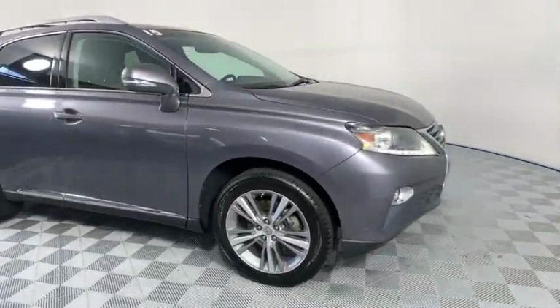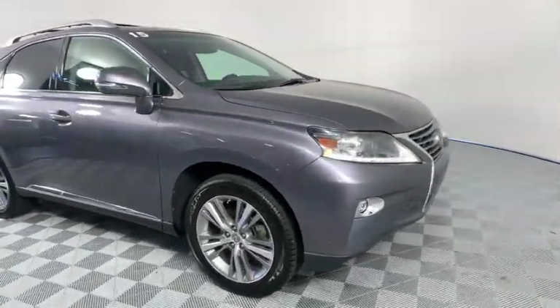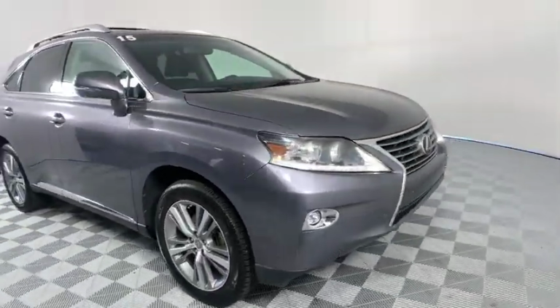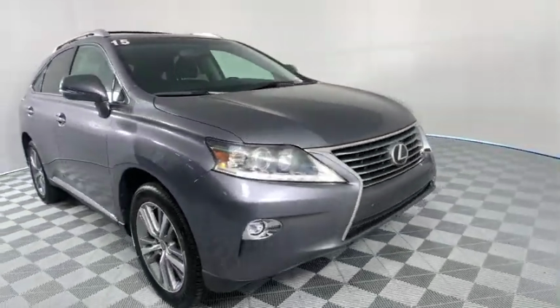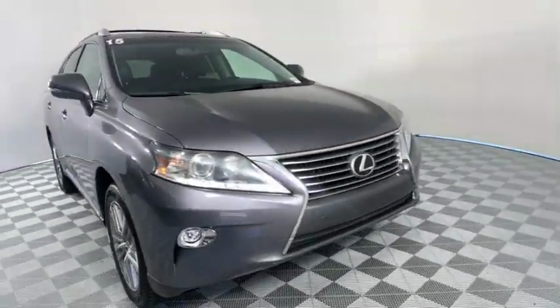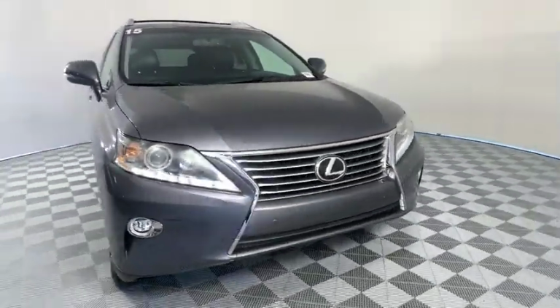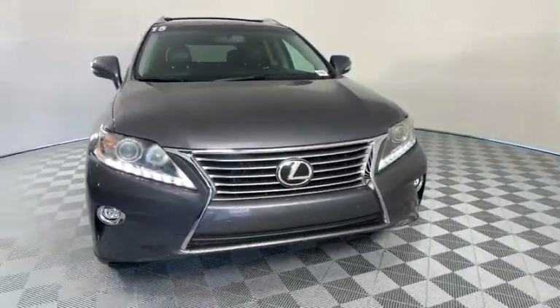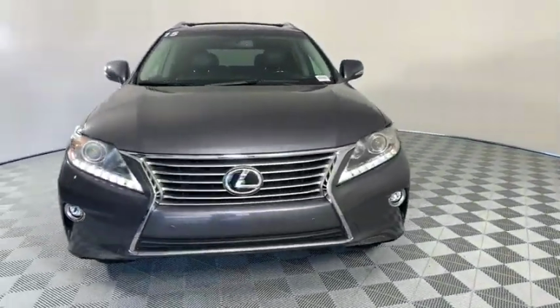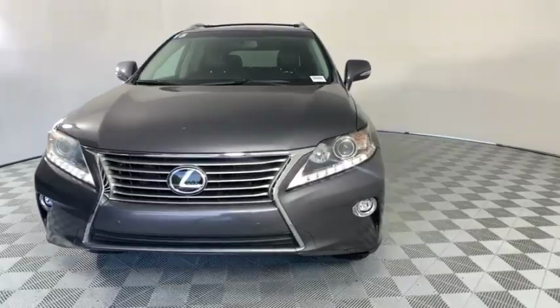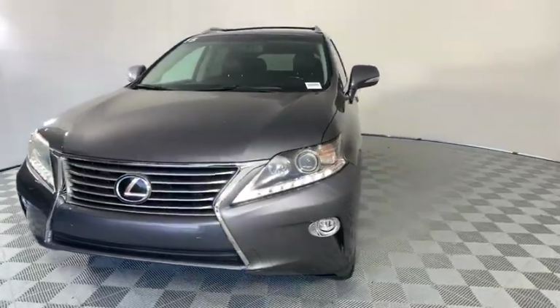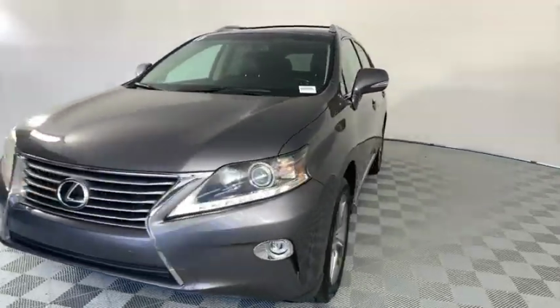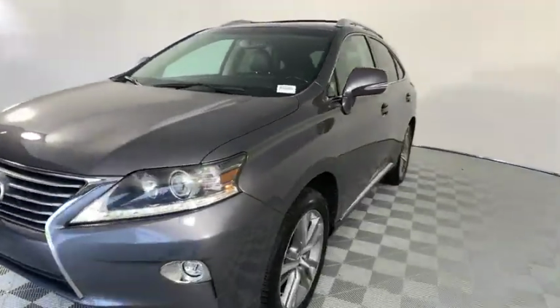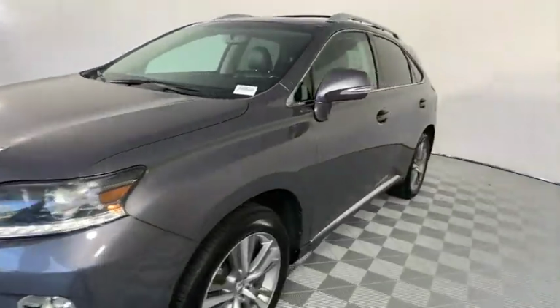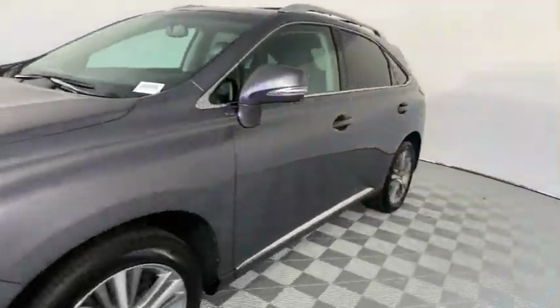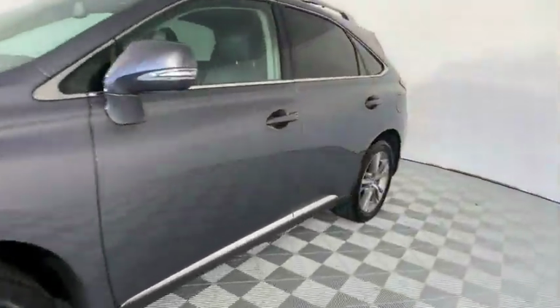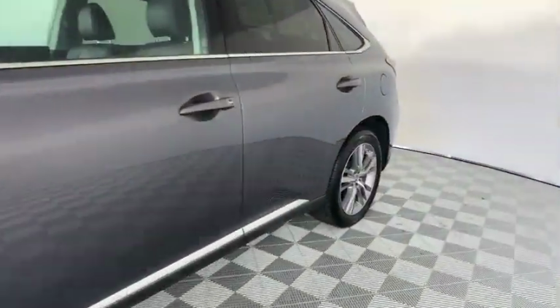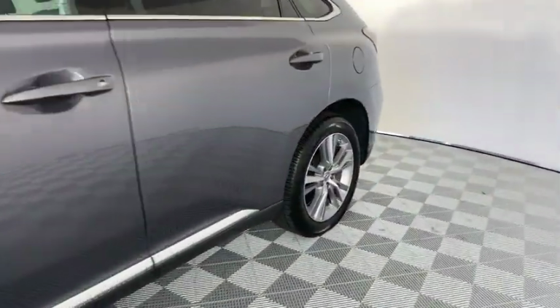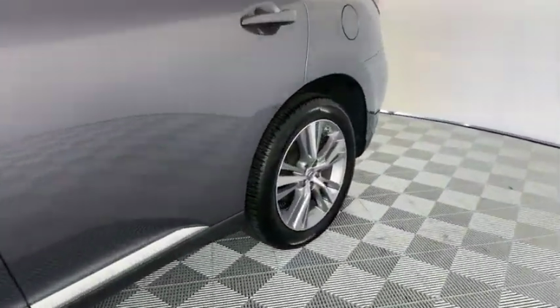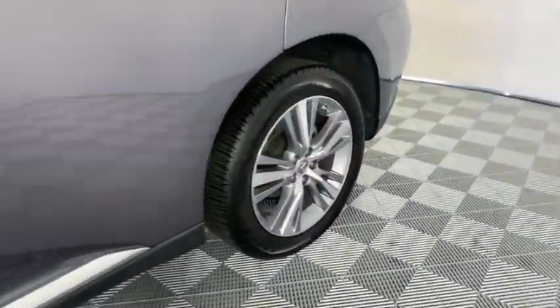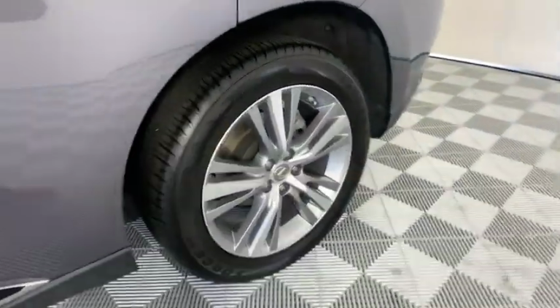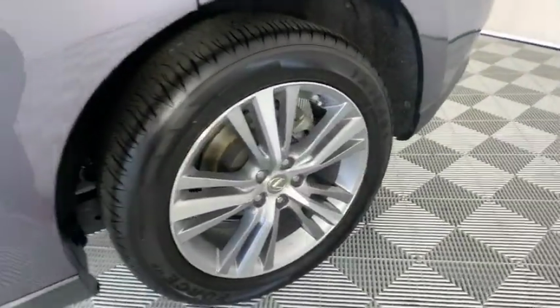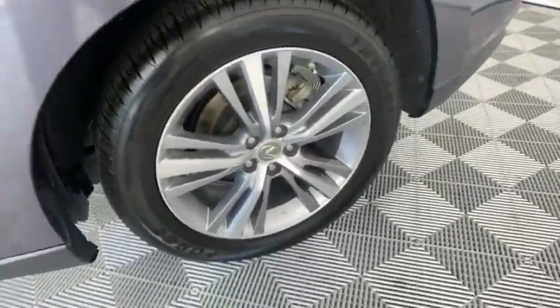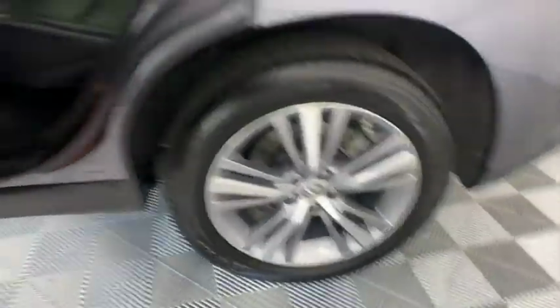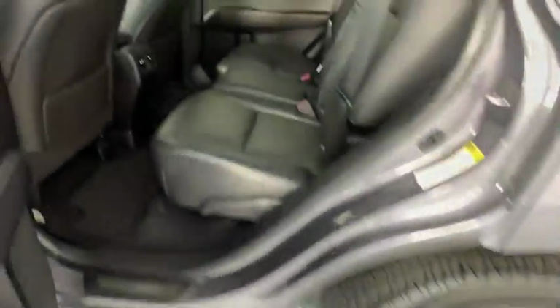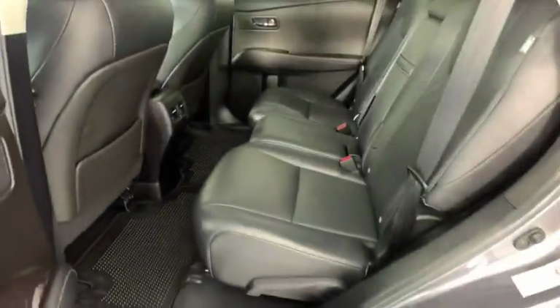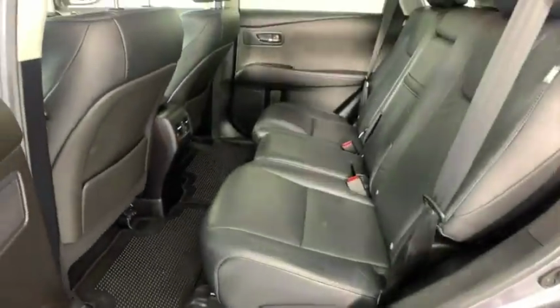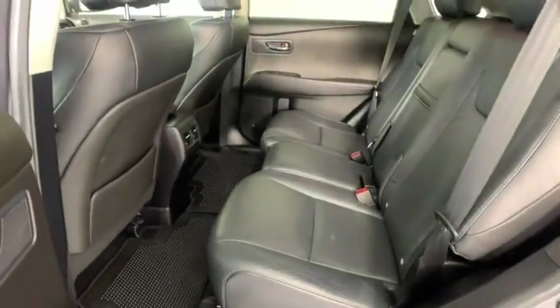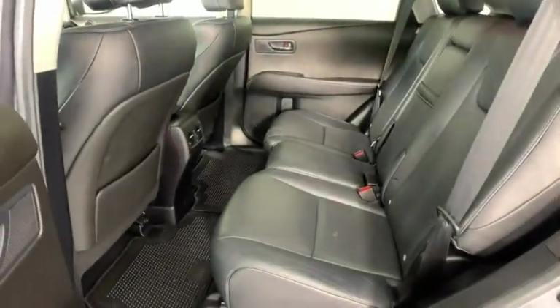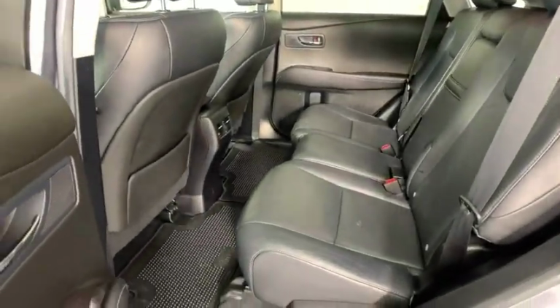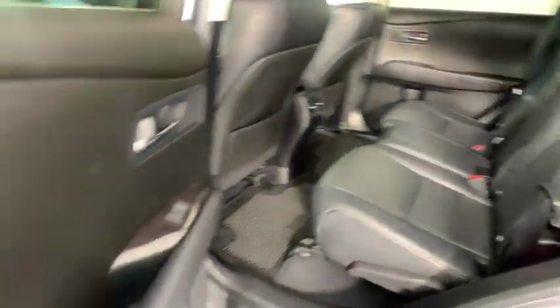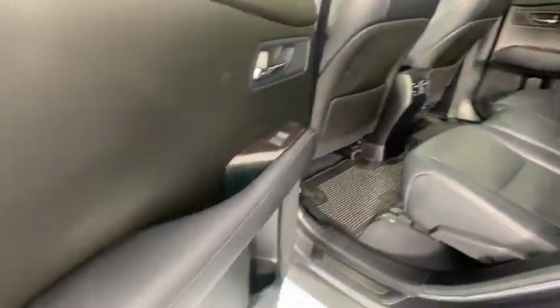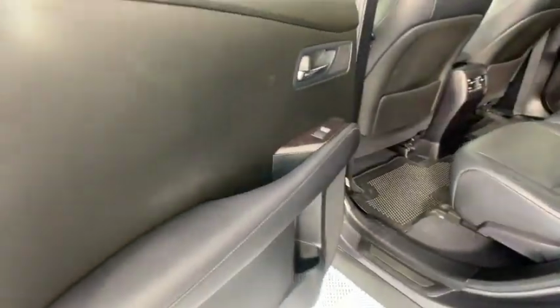This vehicle has less than 30,000 miles. Here are some of this vehicle's great options: backup camera, anti-lock braking system, keyless entry, traction control, navigation system, power passenger seat.